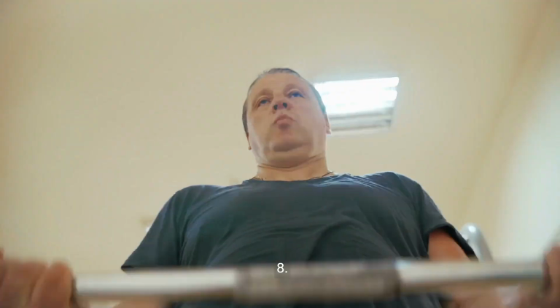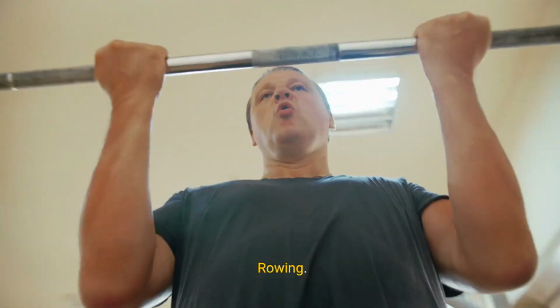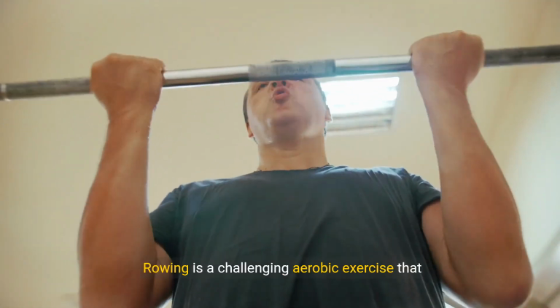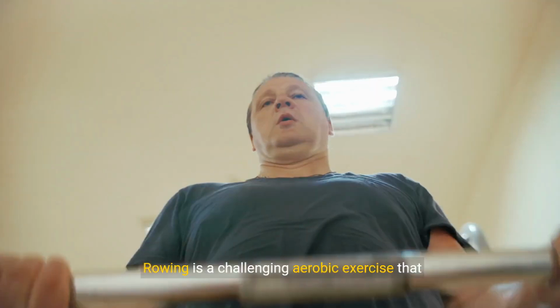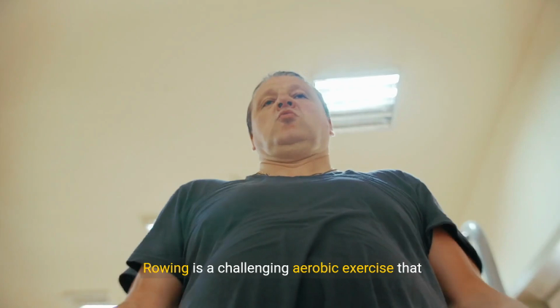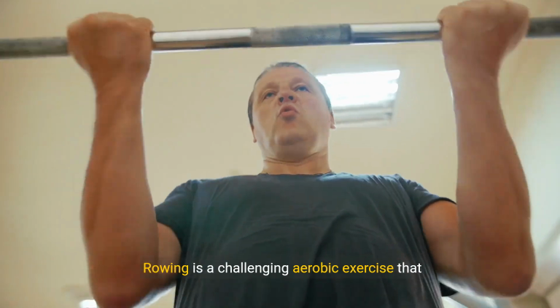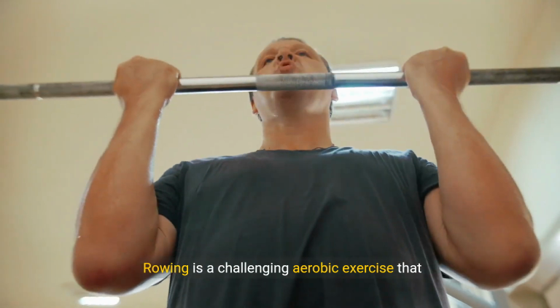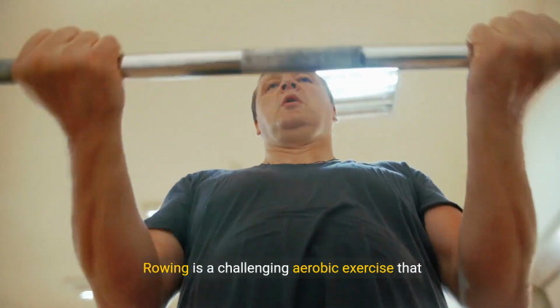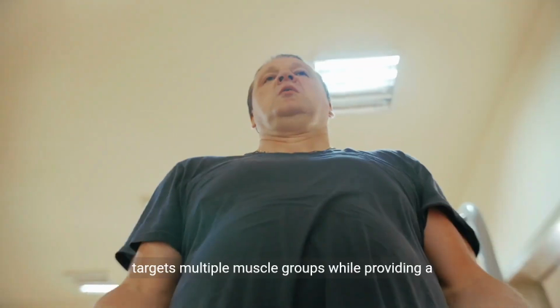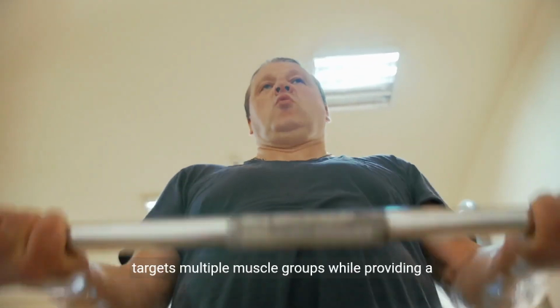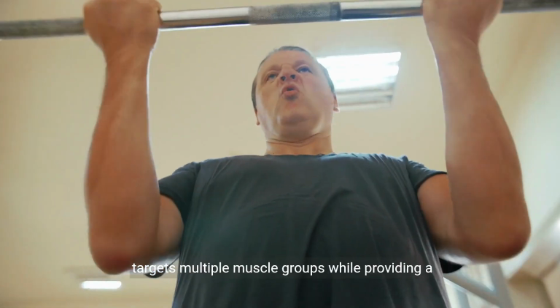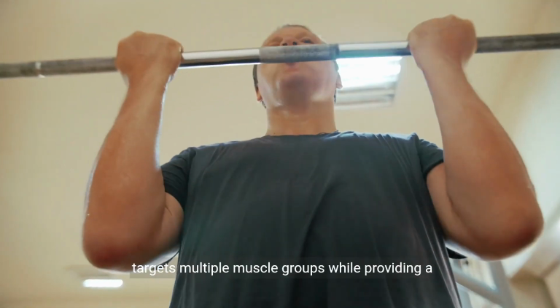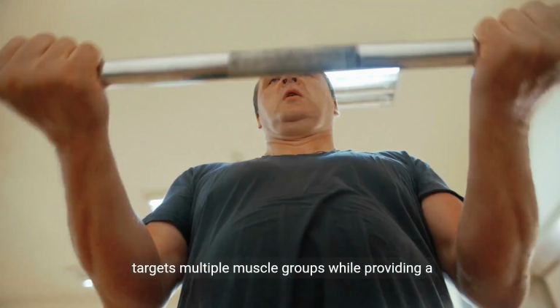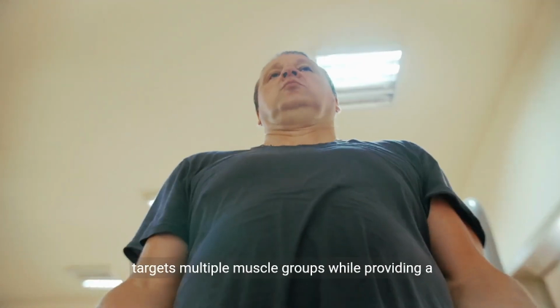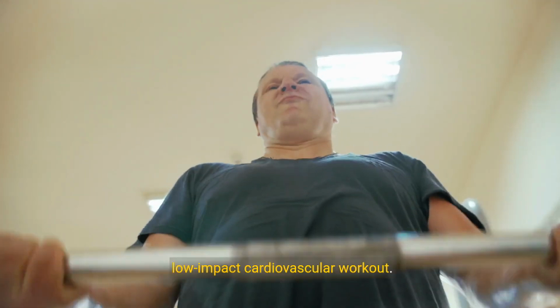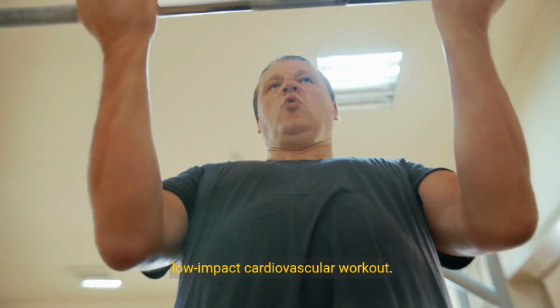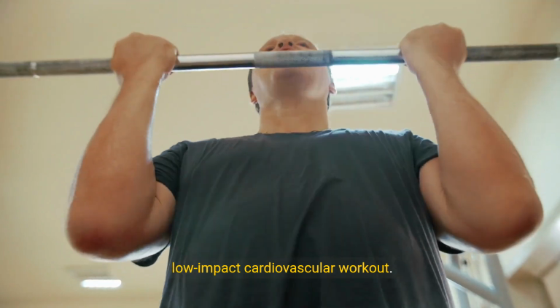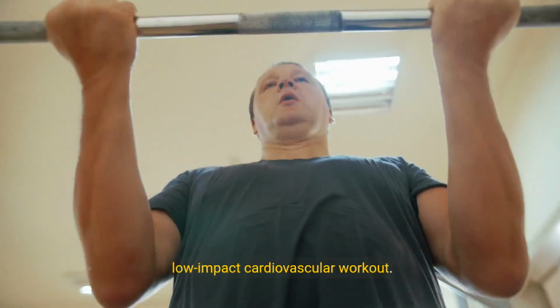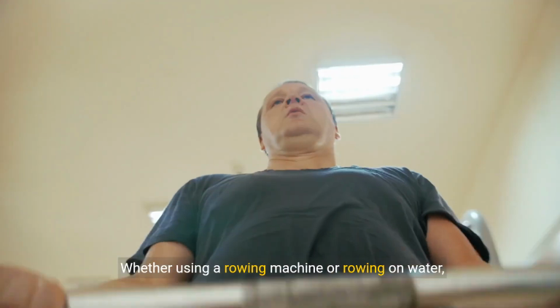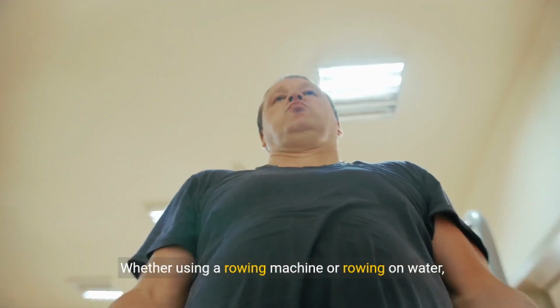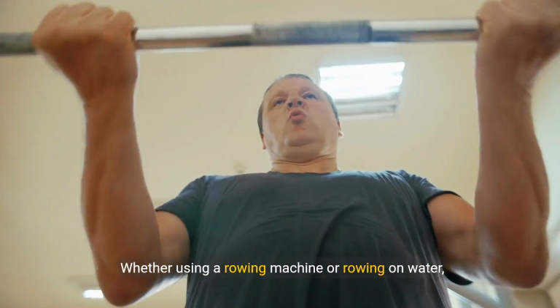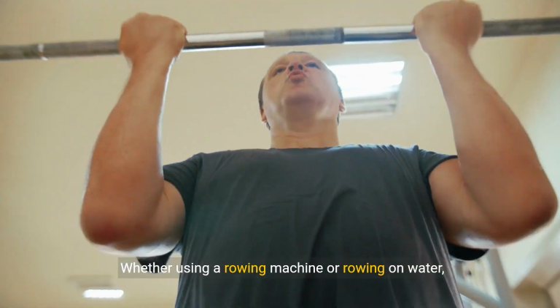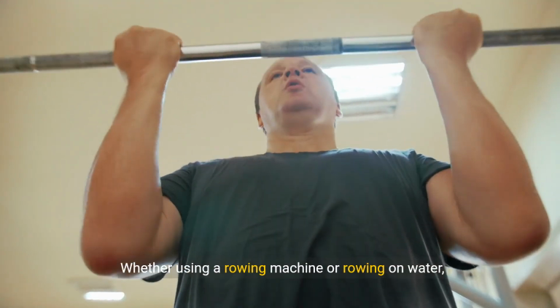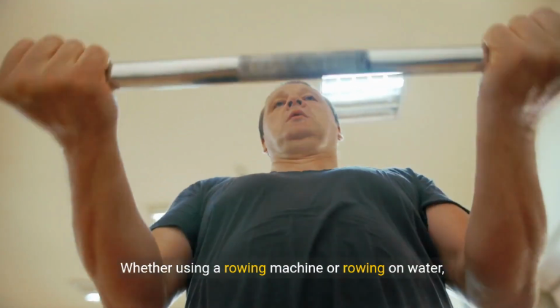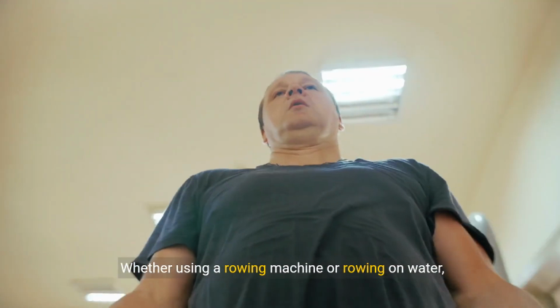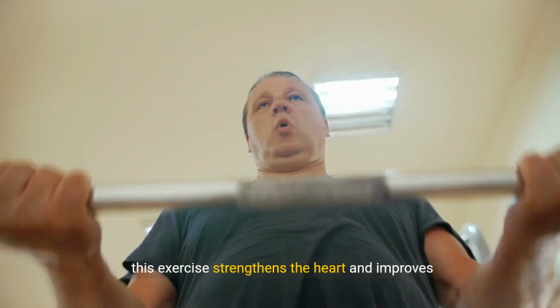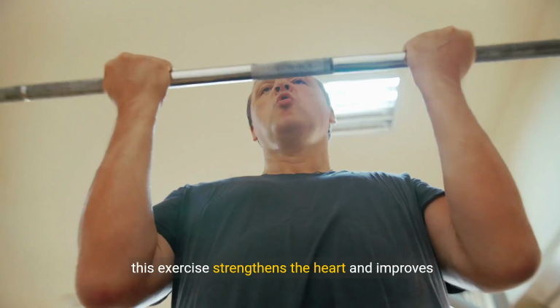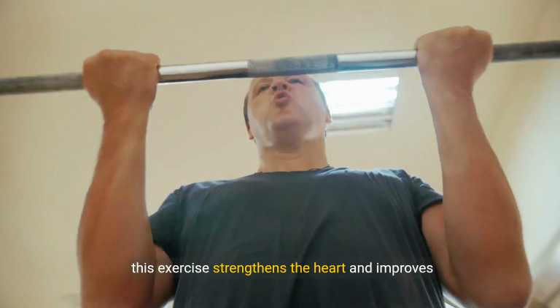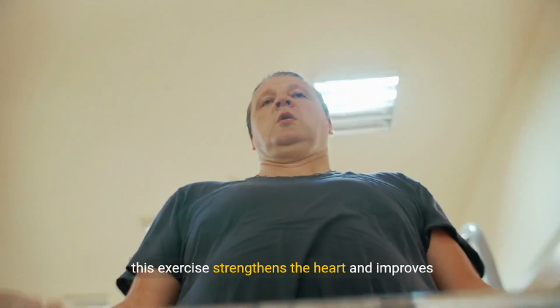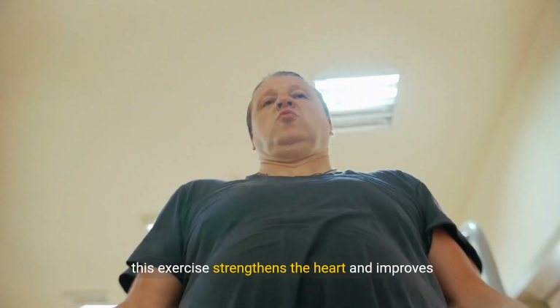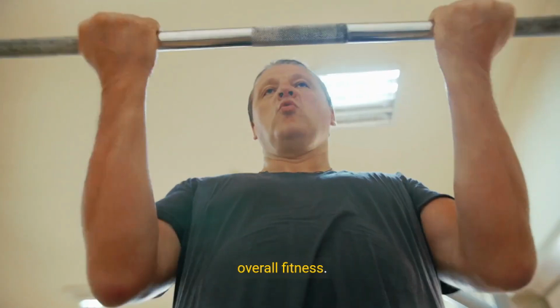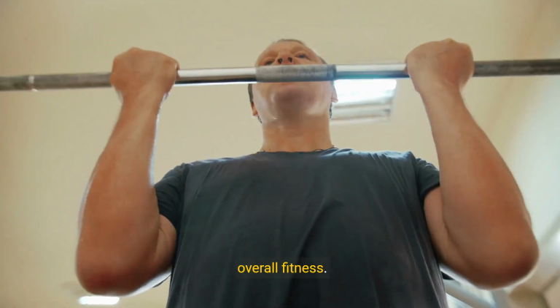8. Rowing. Rowing is a challenging aerobic exercise that targets multiple muscle groups while providing a low-impact cardiovascular workout. Whether using a rowing machine or rowing on water, this exercise strengthens the heart and improves overall fitness.